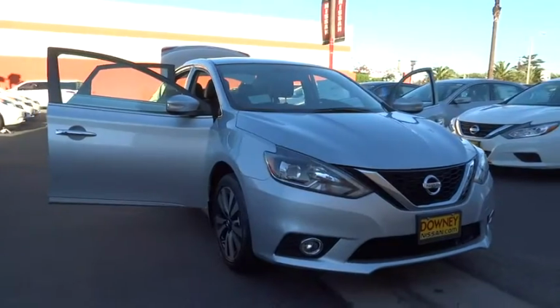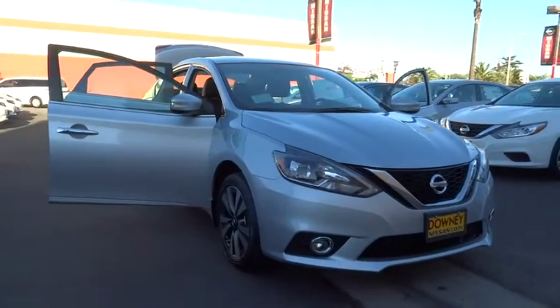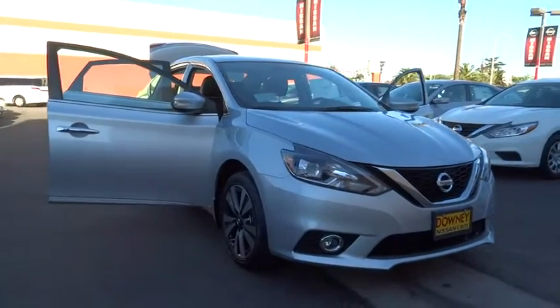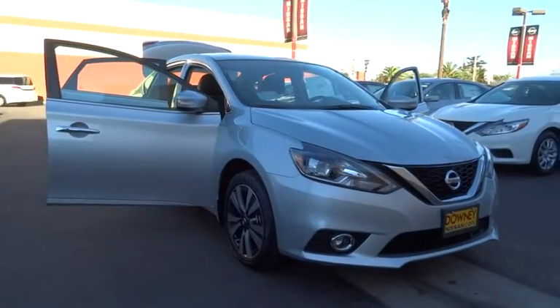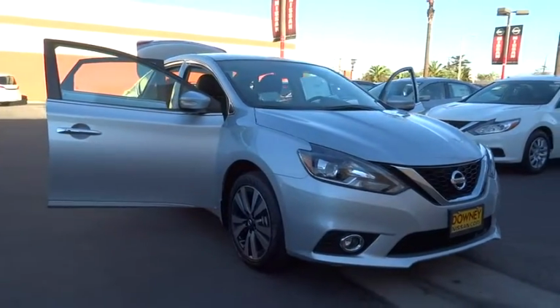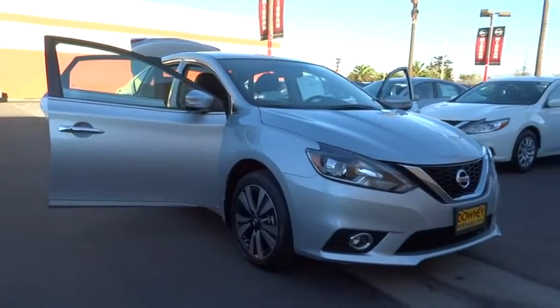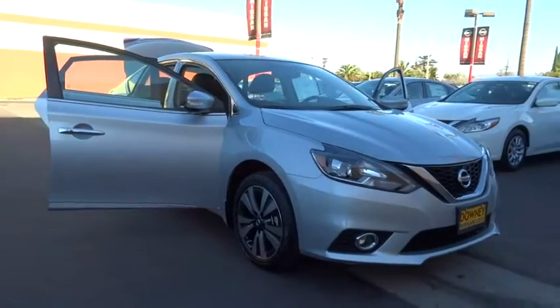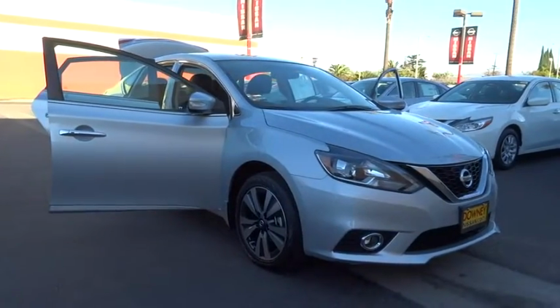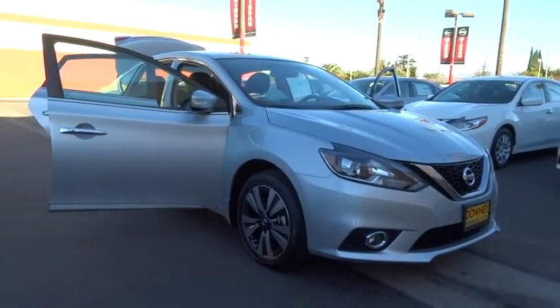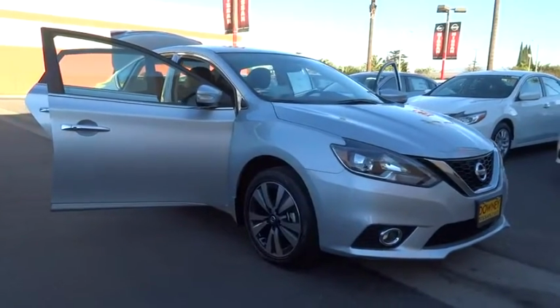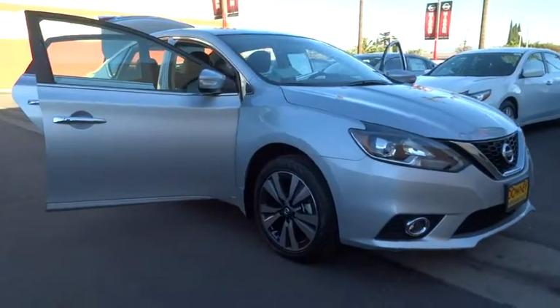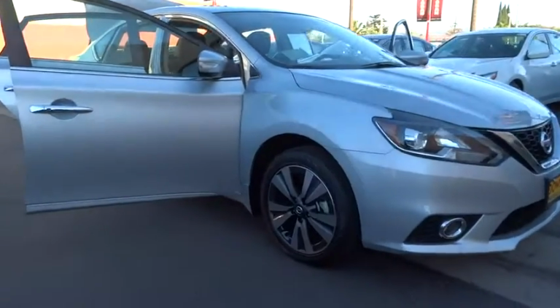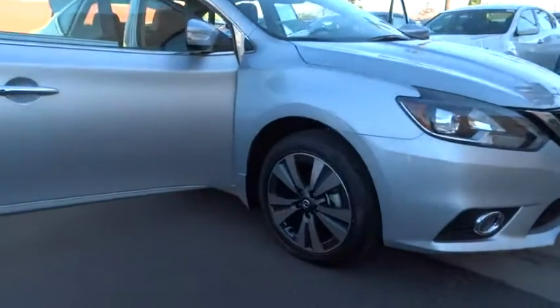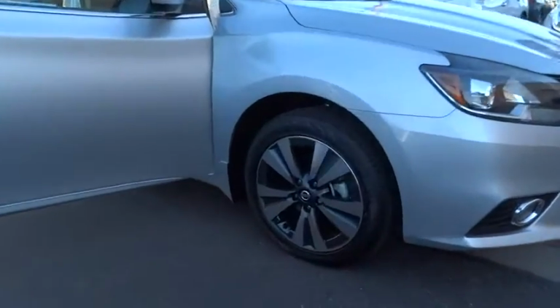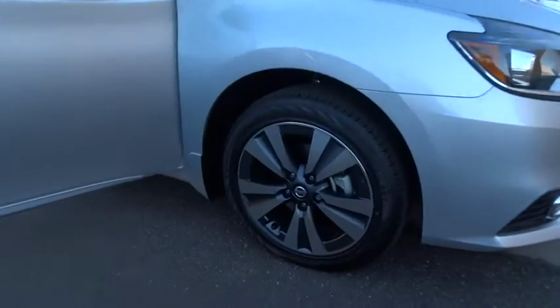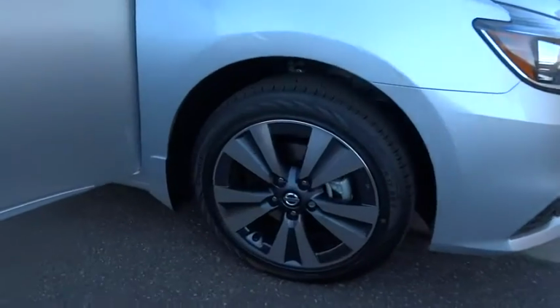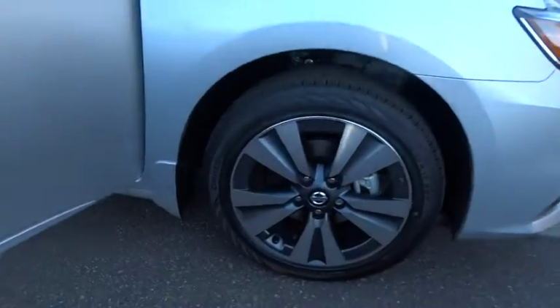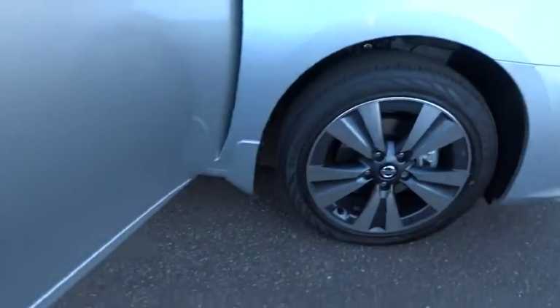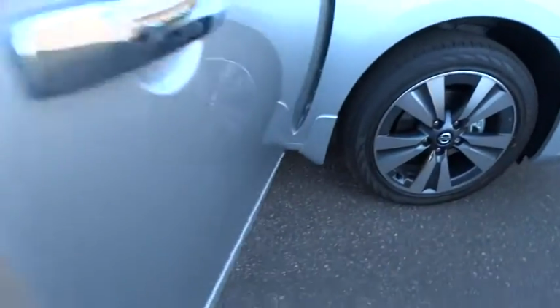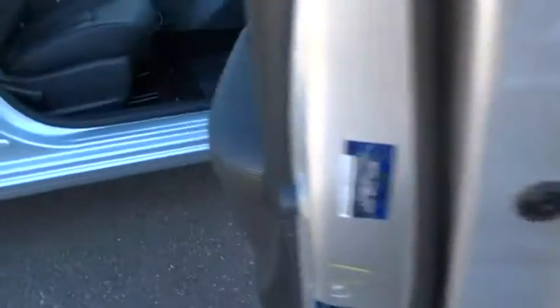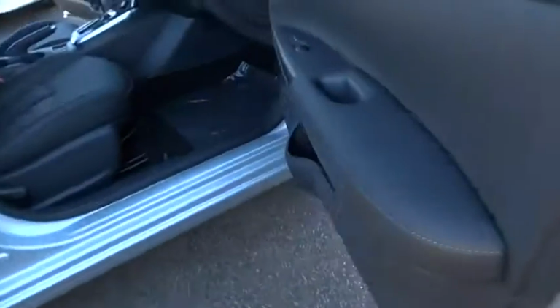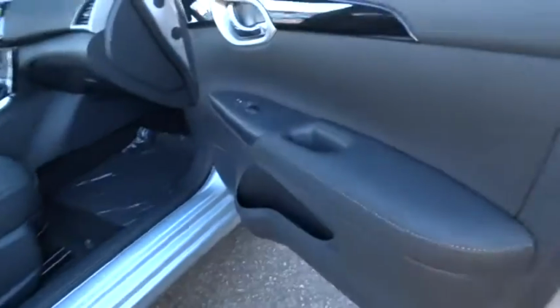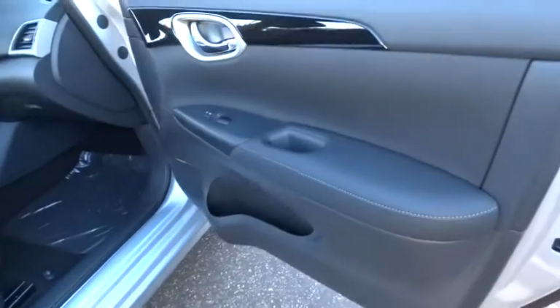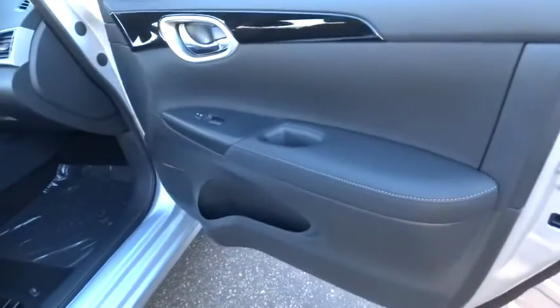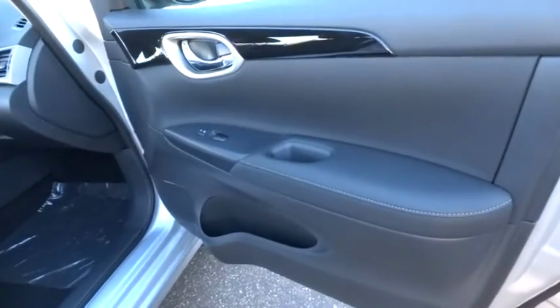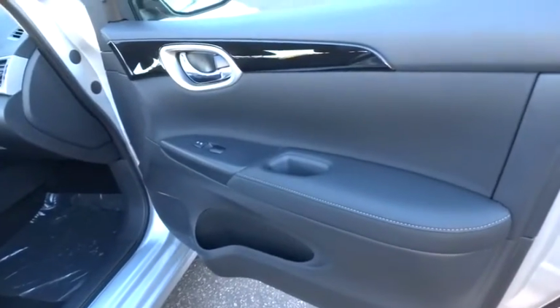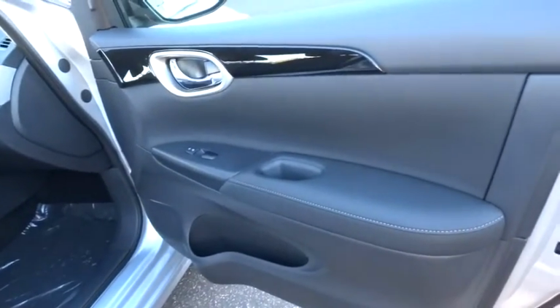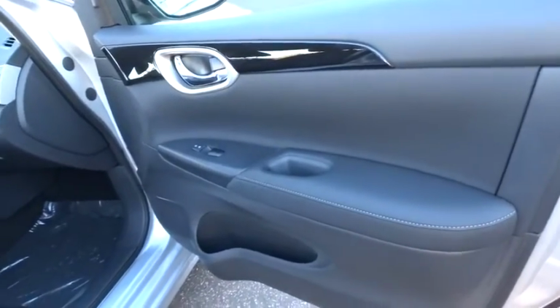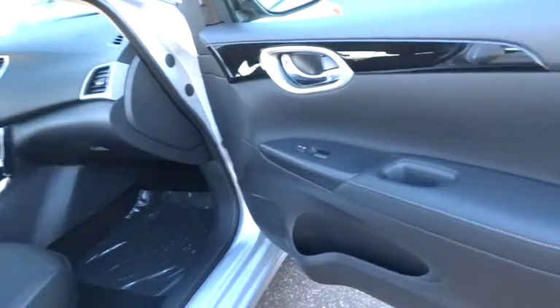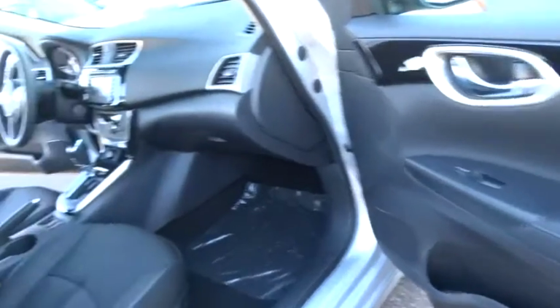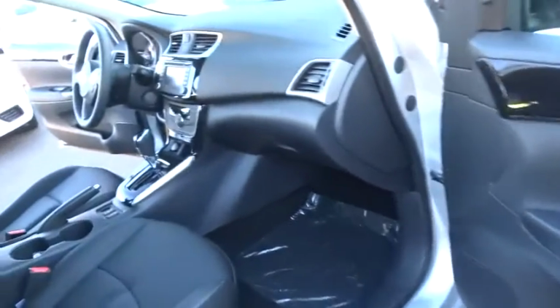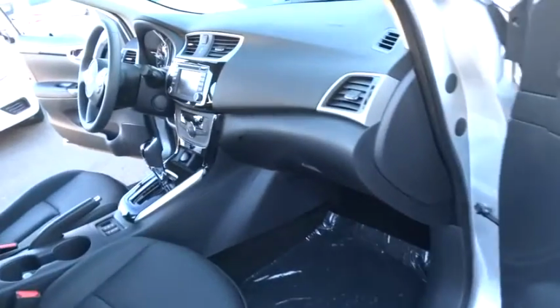Keyless entry, stability control, traction control, anti-lock braking system, steering wheel audio controls, navigation system, backup camera, leather-wrapped steering wheel, Bluetooth, power steering.